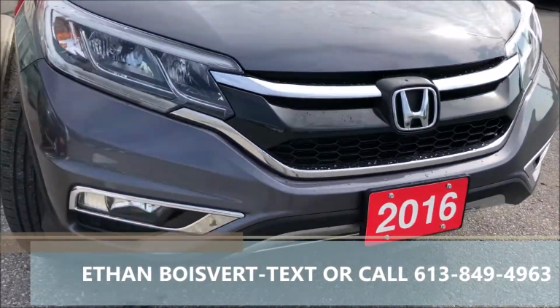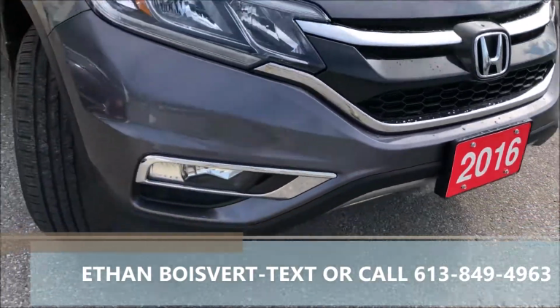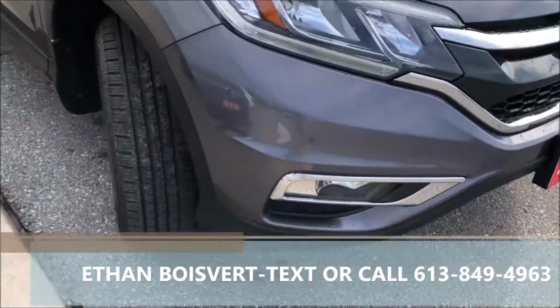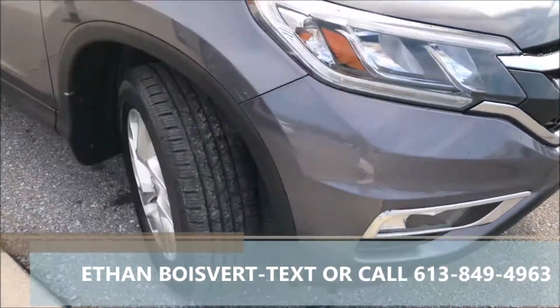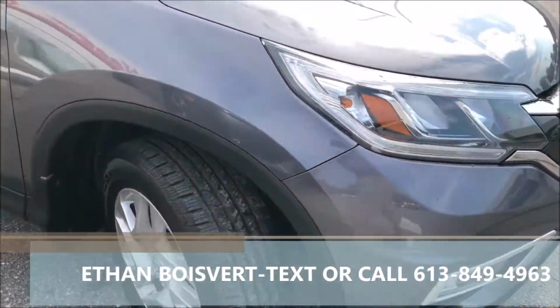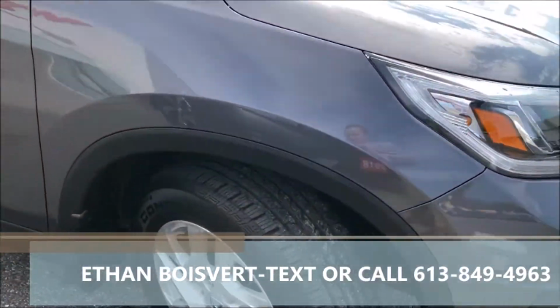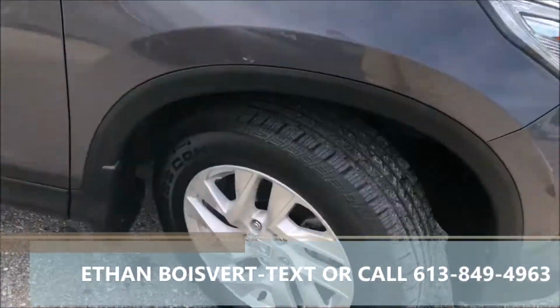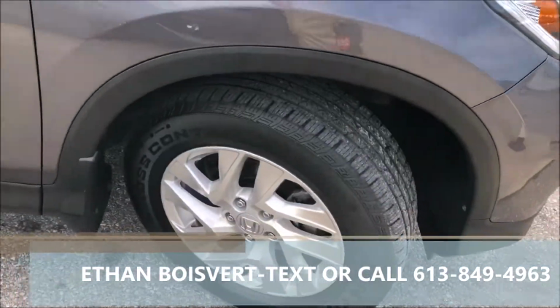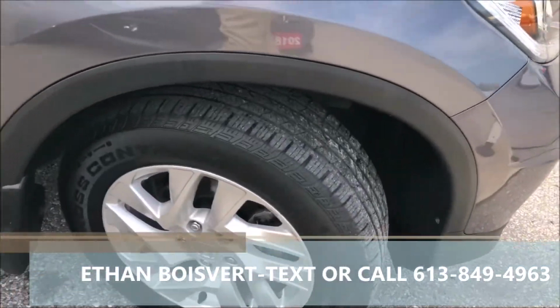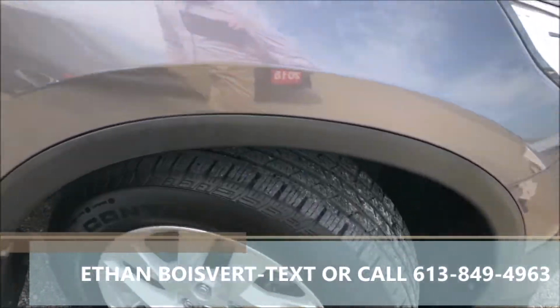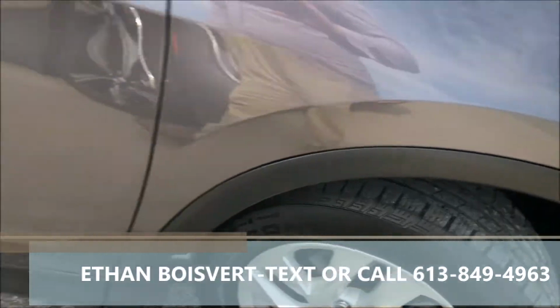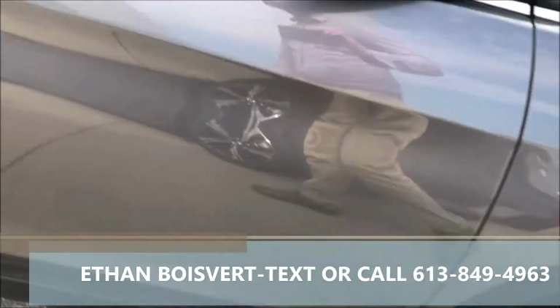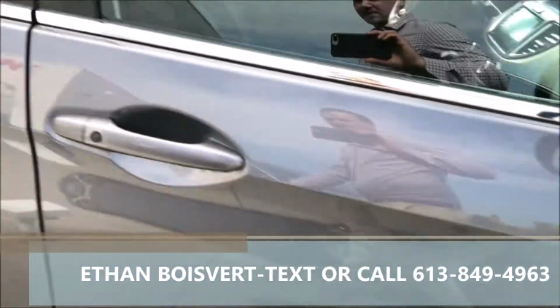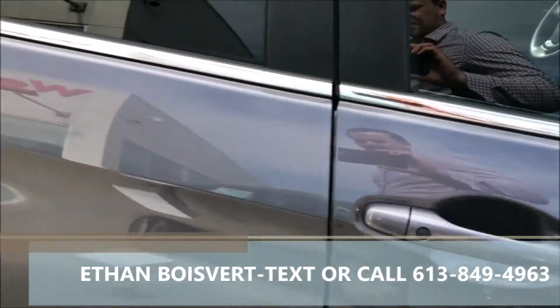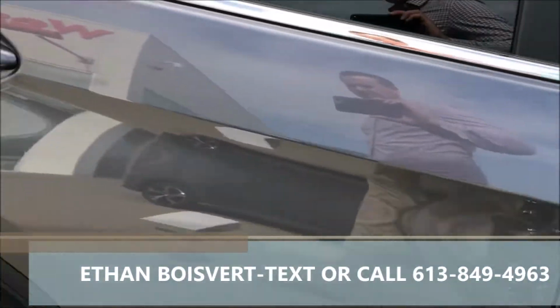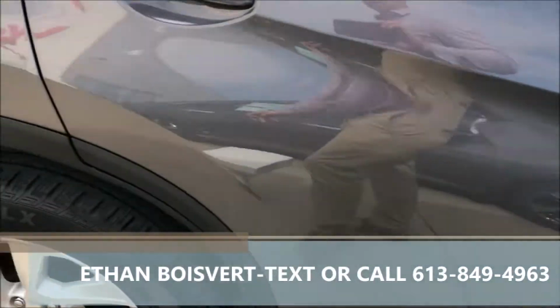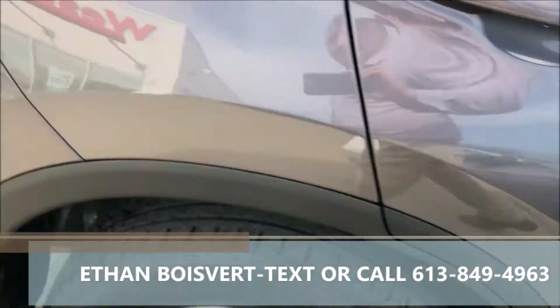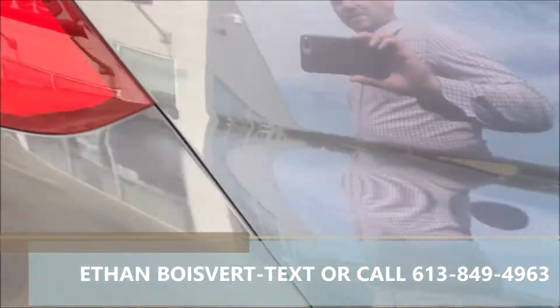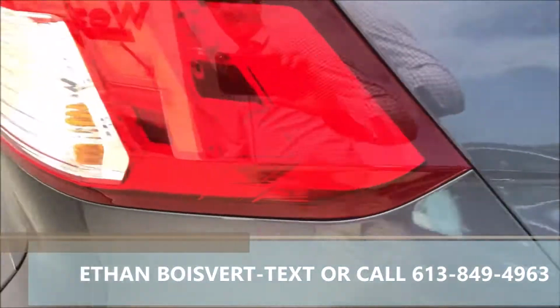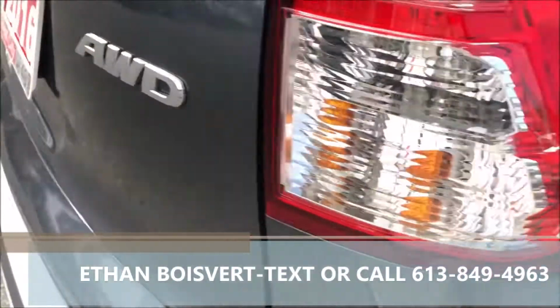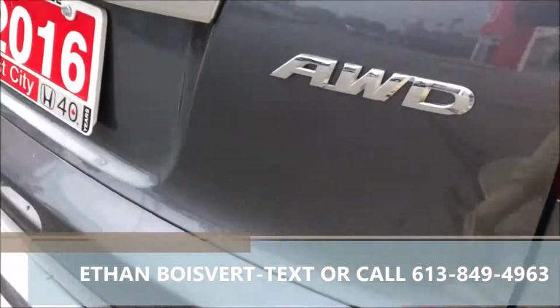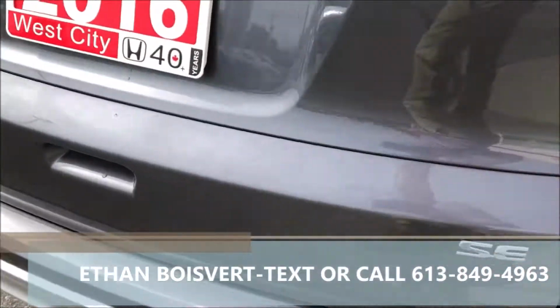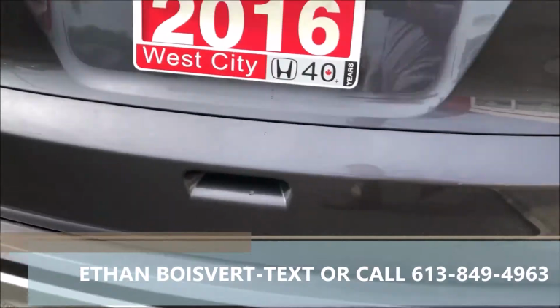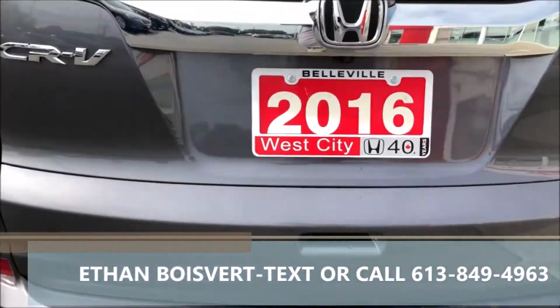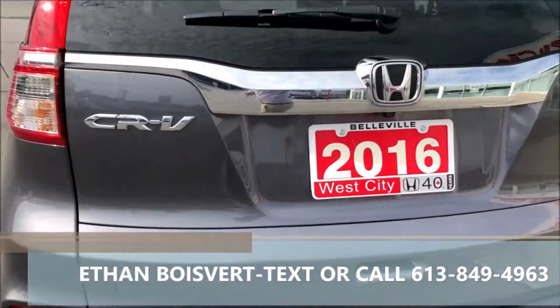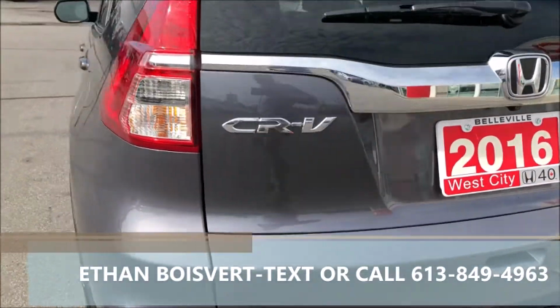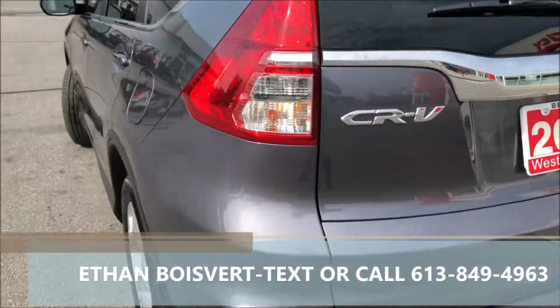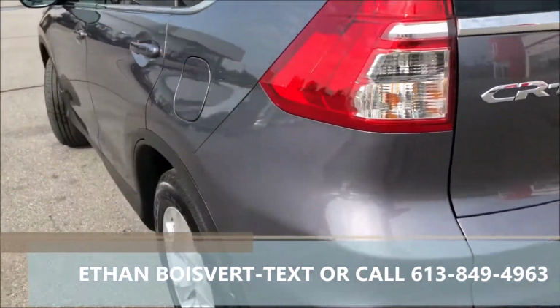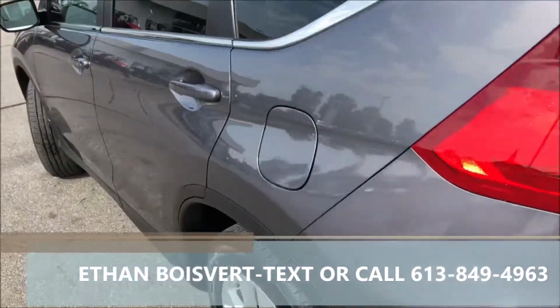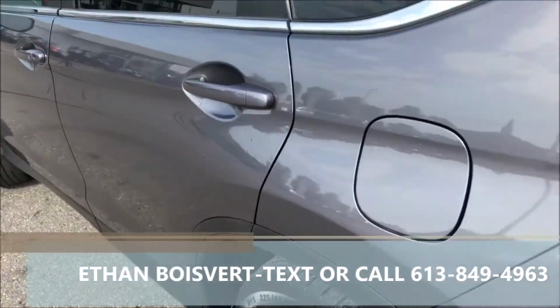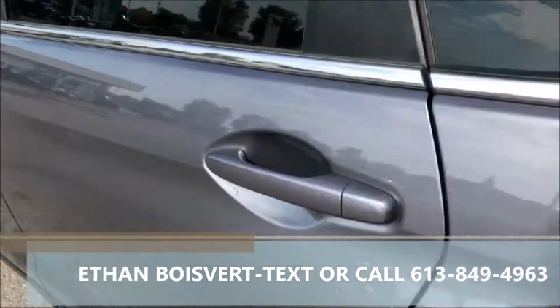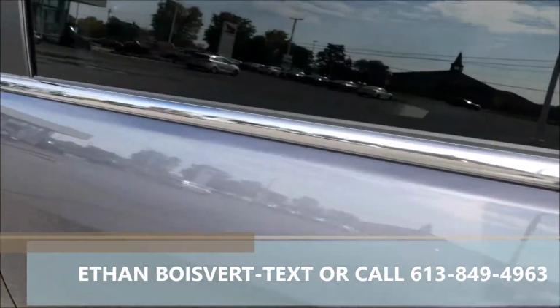The SE trim gives you fog lights, push-button start, nice rims, and decent tread on the tires. It also comes with a backup camera, Bluetooth, heated front seats, and all-wheel drive. Very good package.